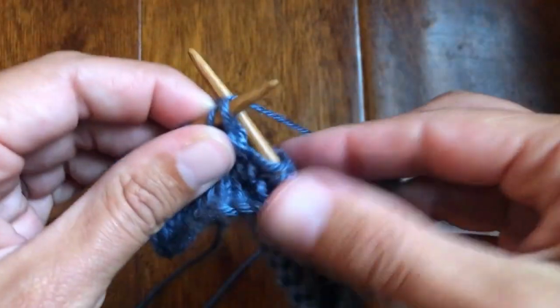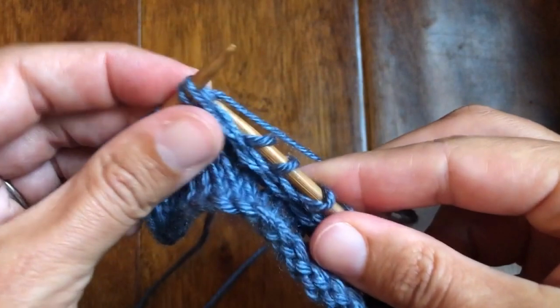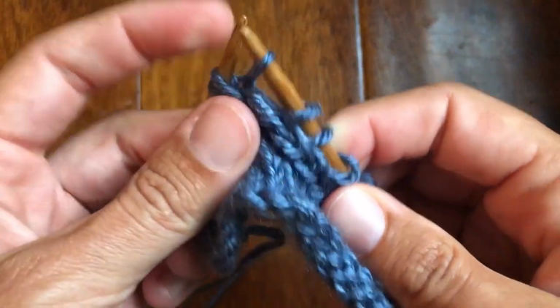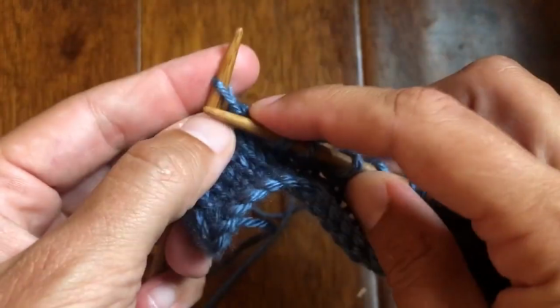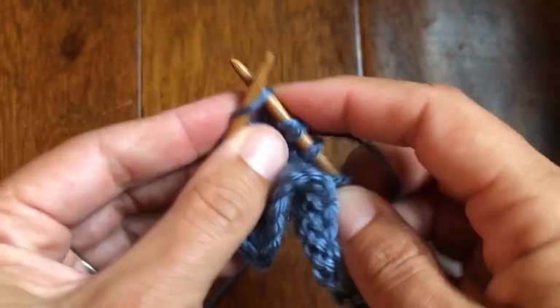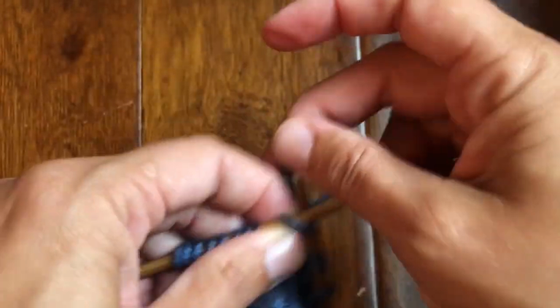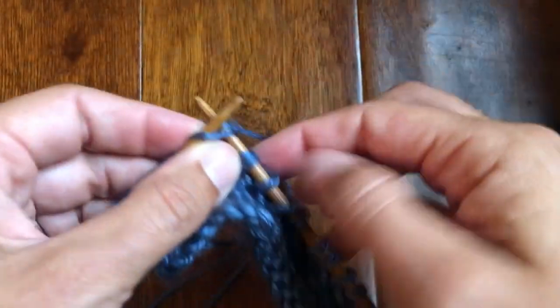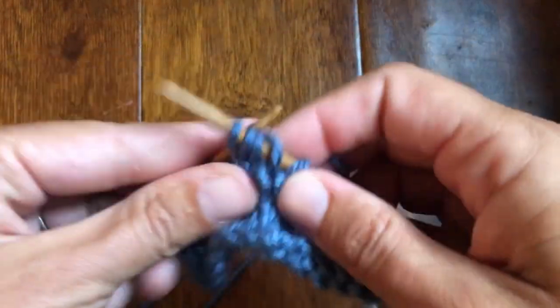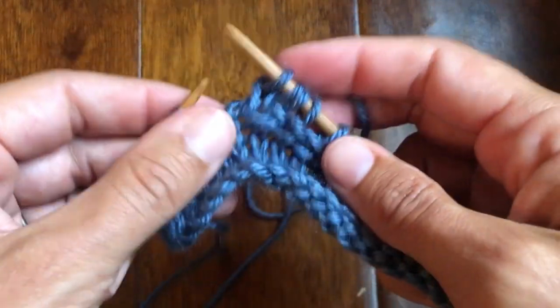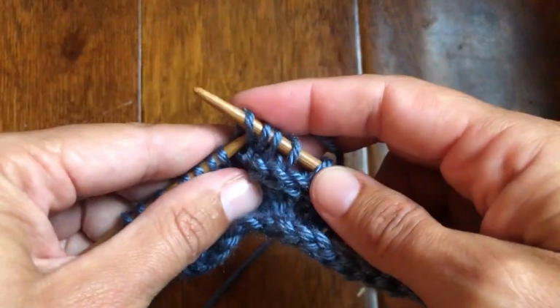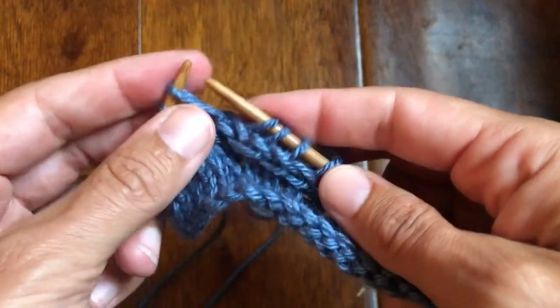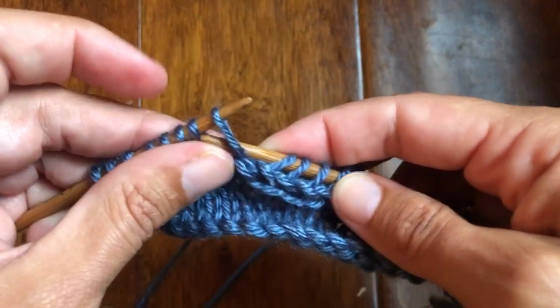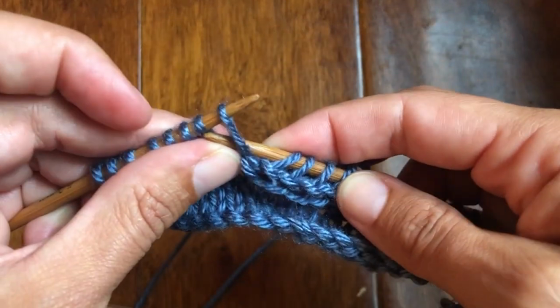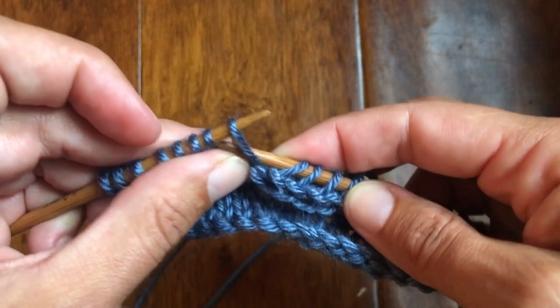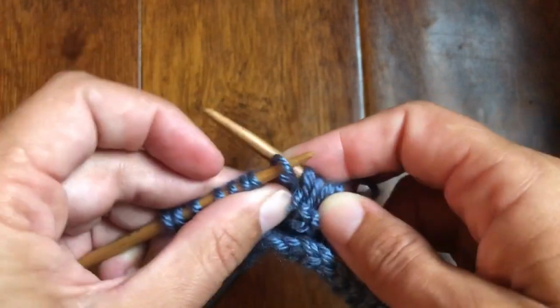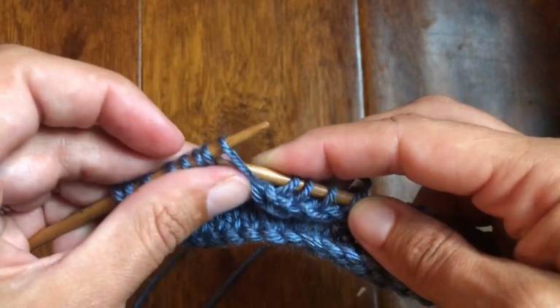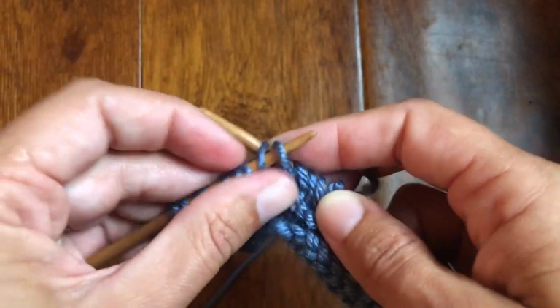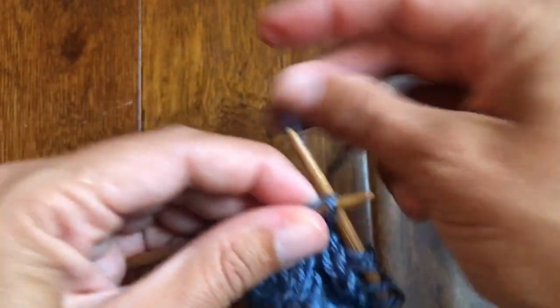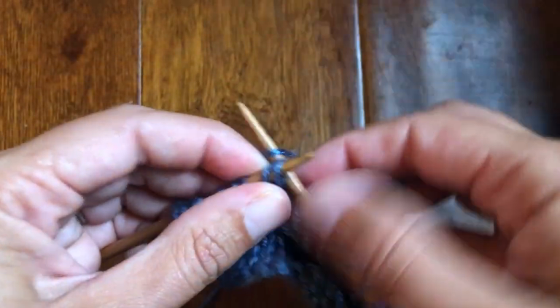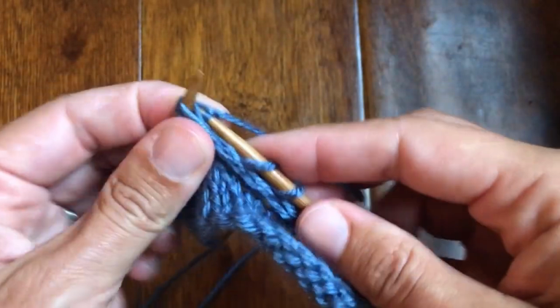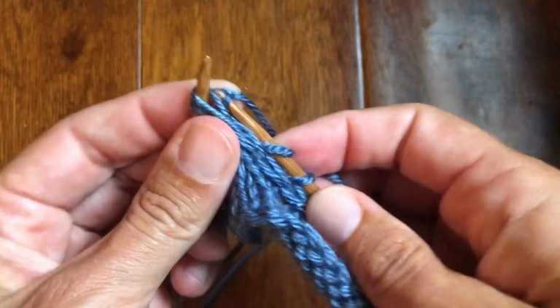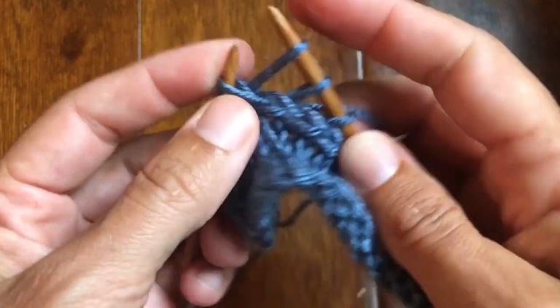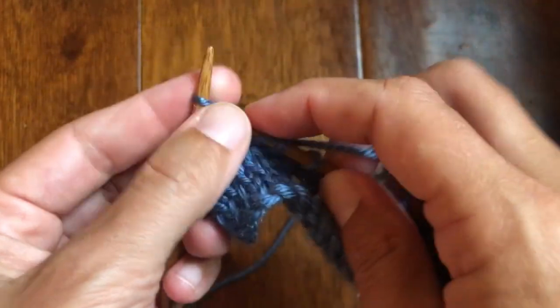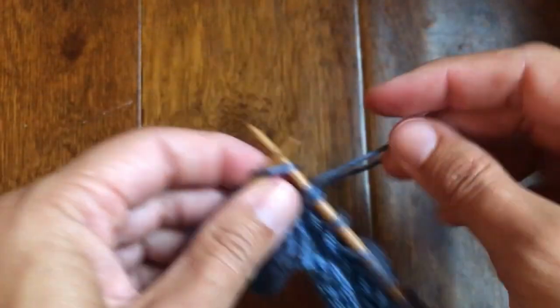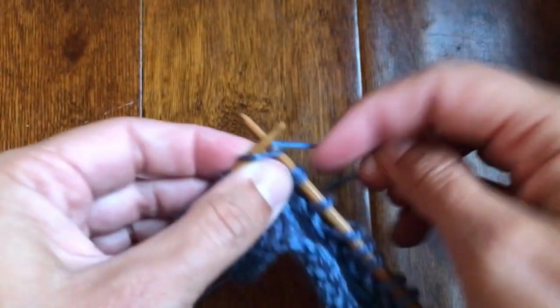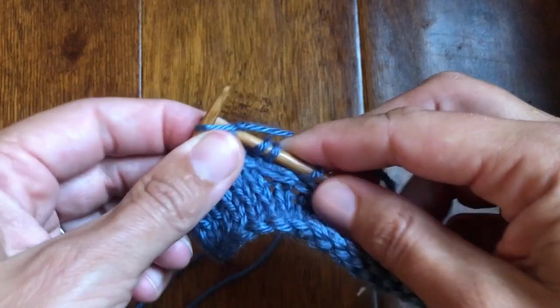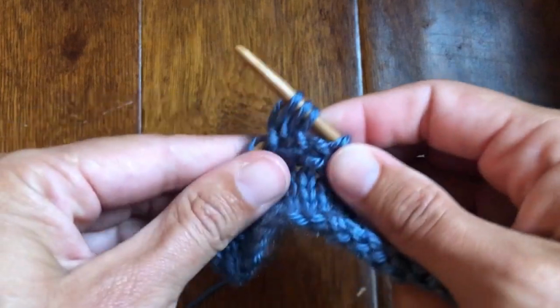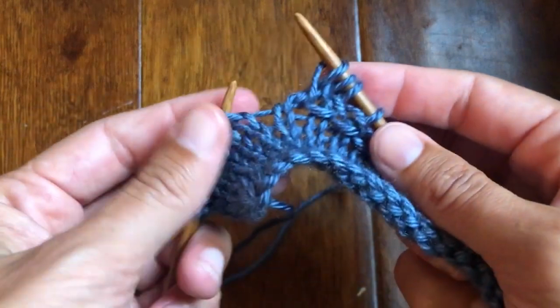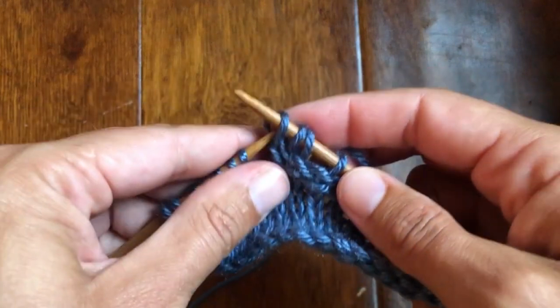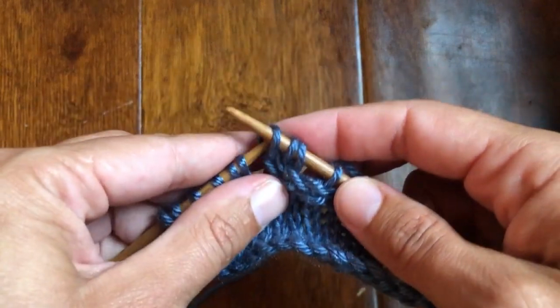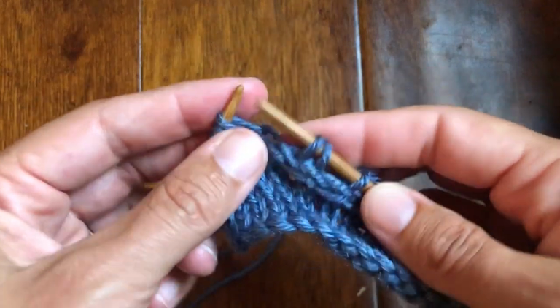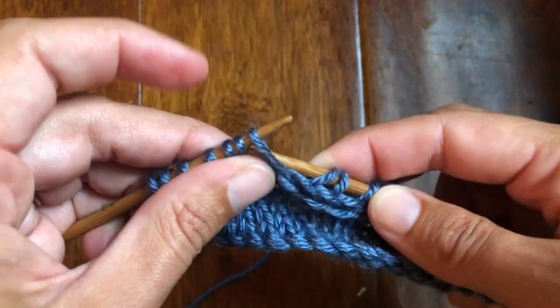We're going to keep going until there are two stitches left — we're almost there. This one's a little fiddly, but it's definitely time consuming because you're doing two knits and then a slip, and then another slip for one stitch.